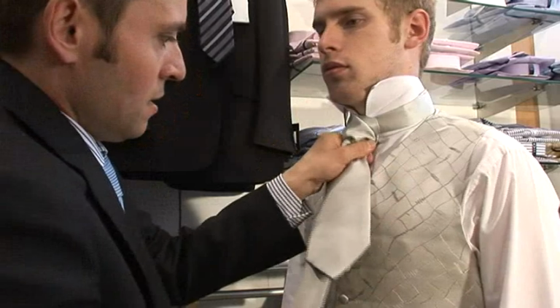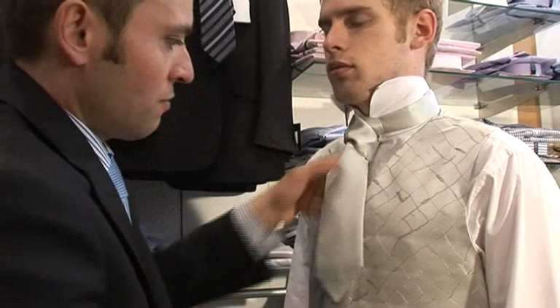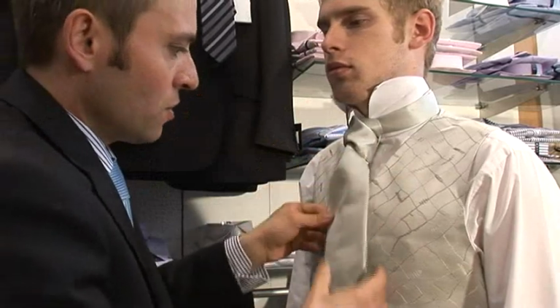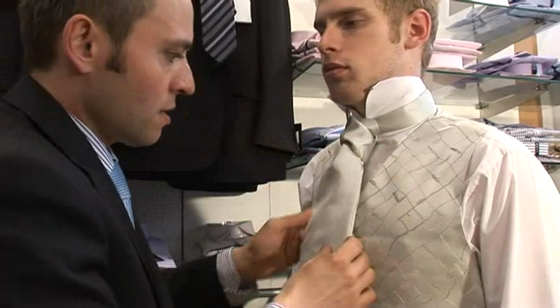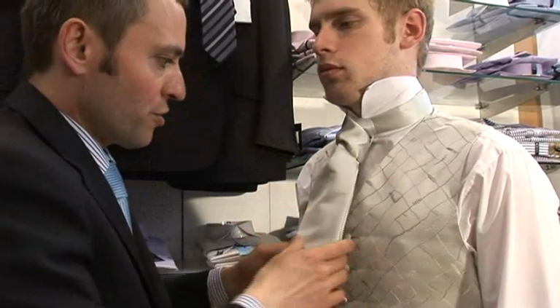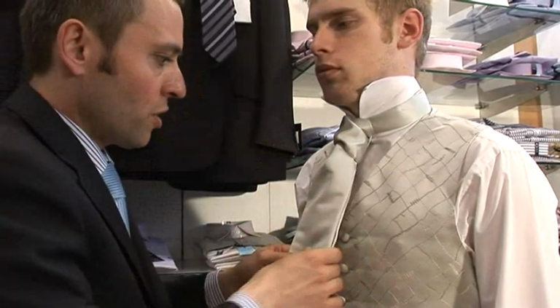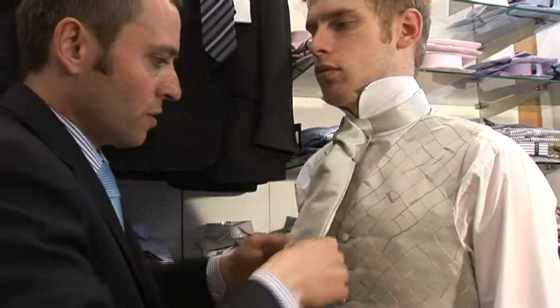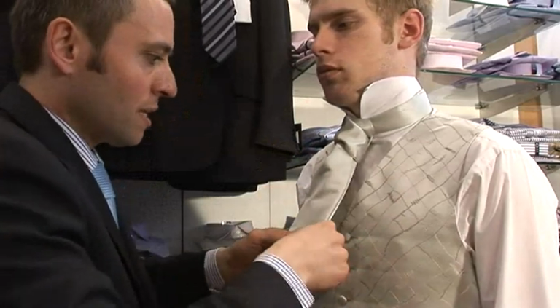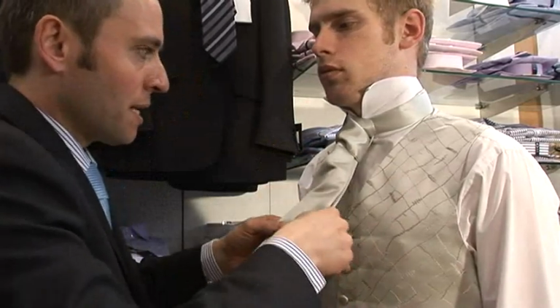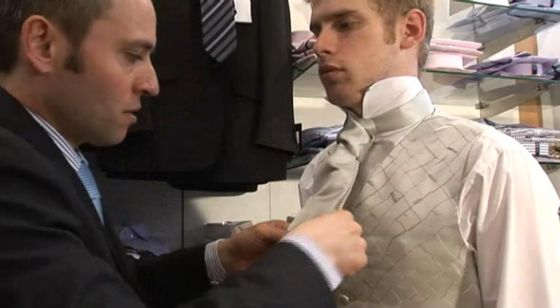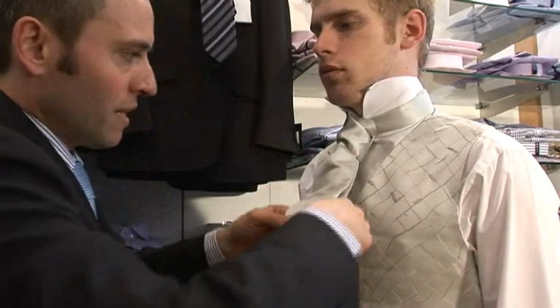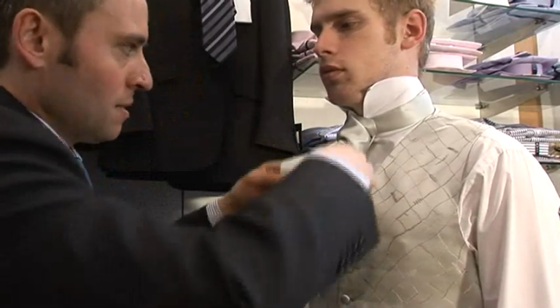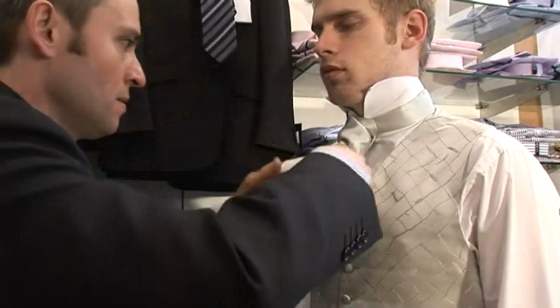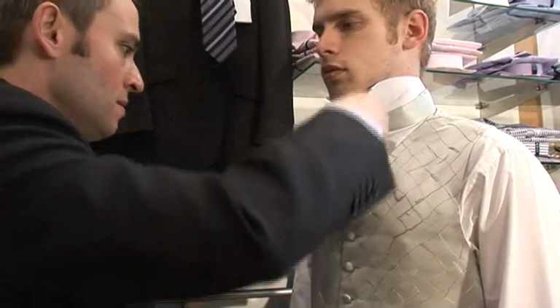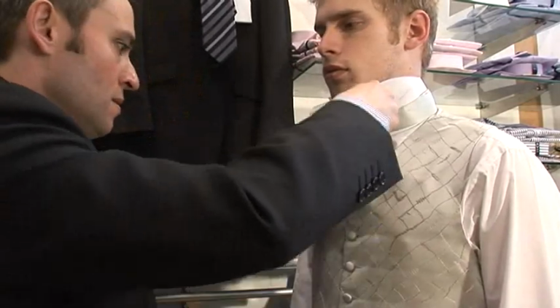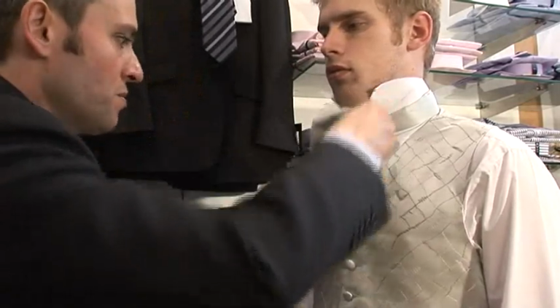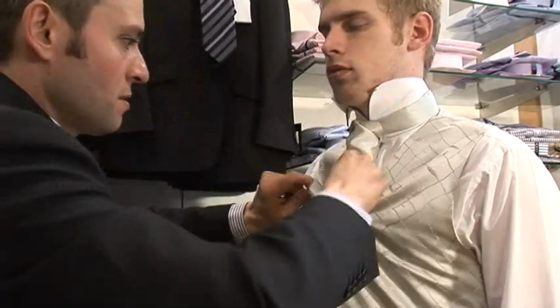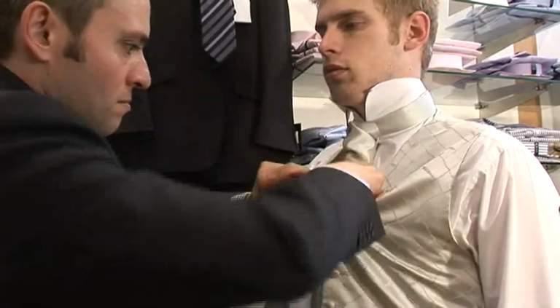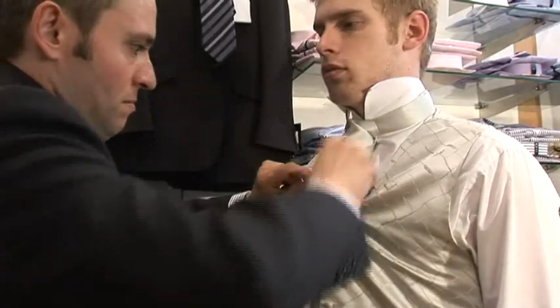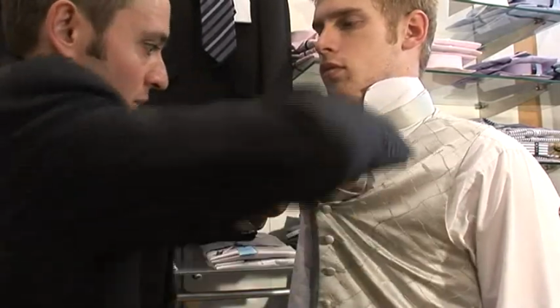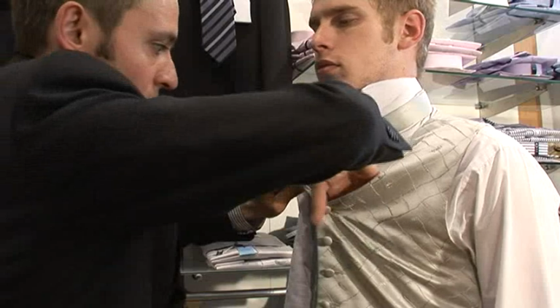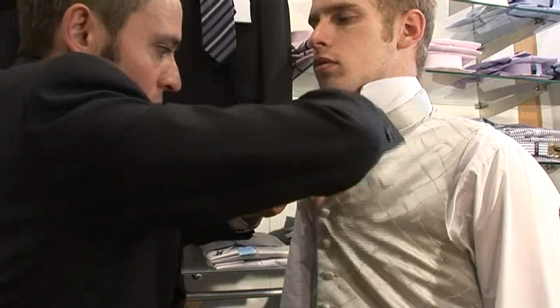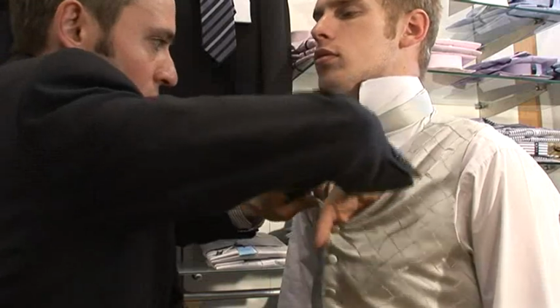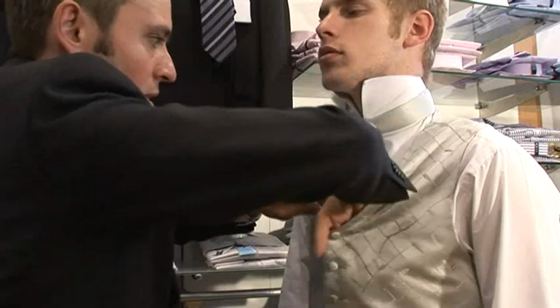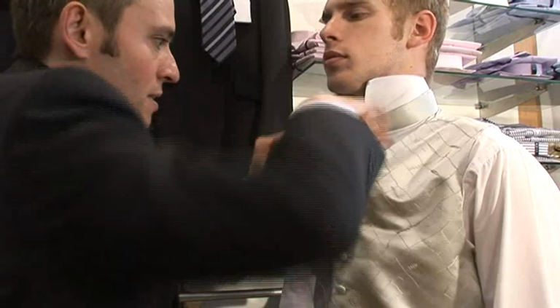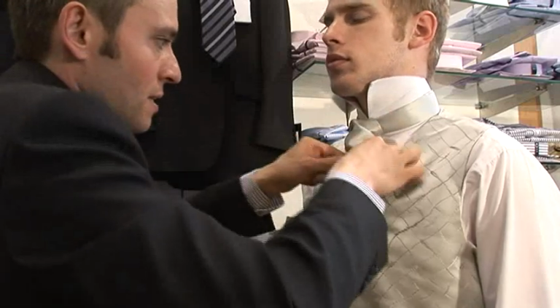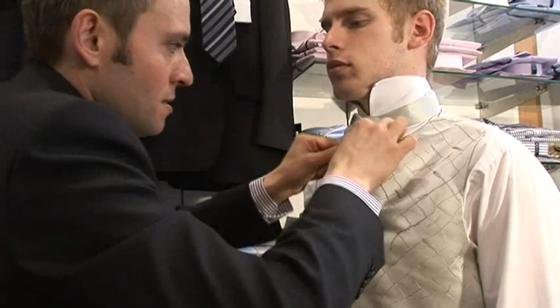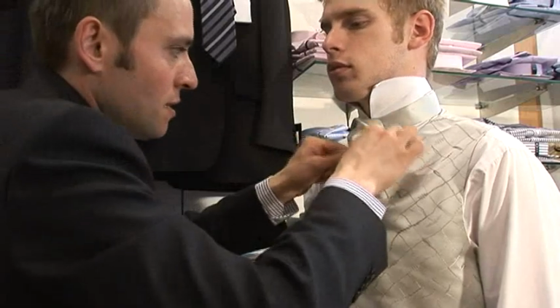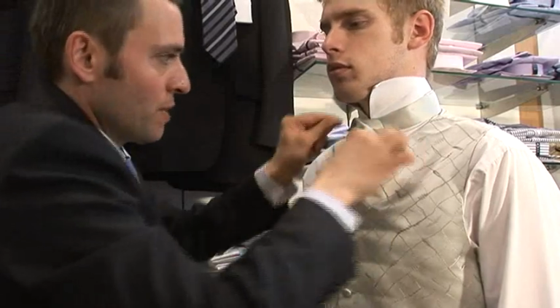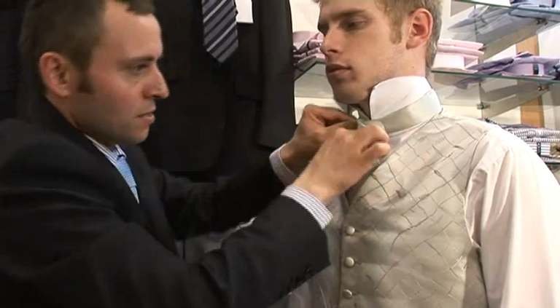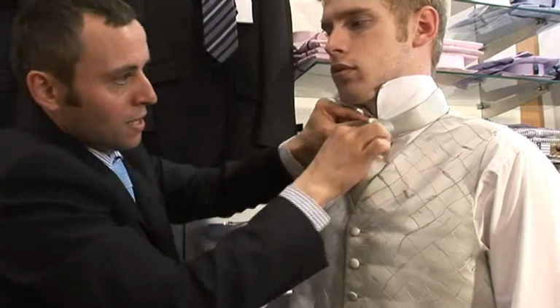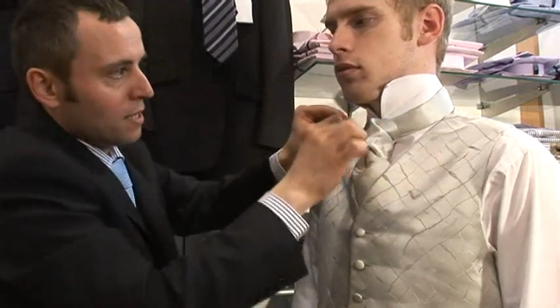The front is always shorter than the back of the cravat, so it just goes inside and sits inside the waistcoat, like that.